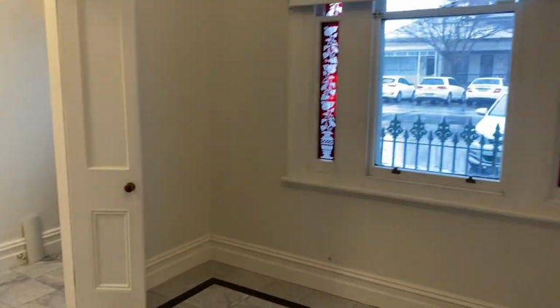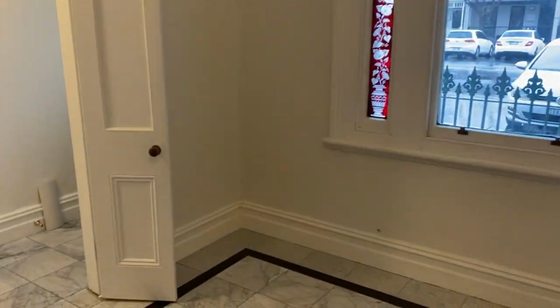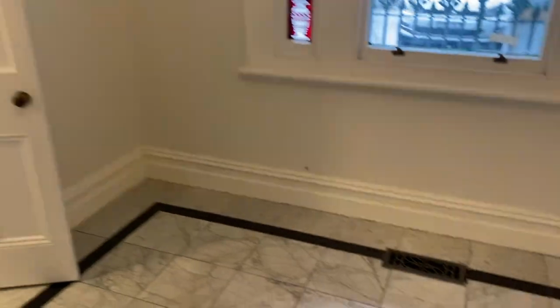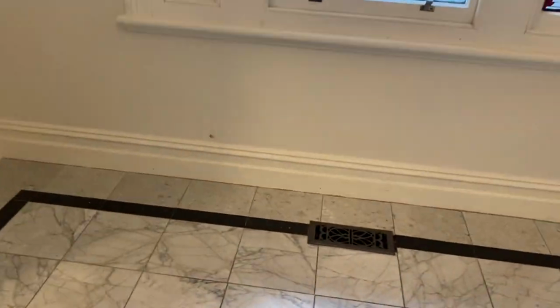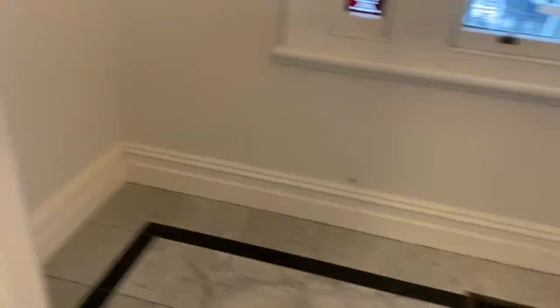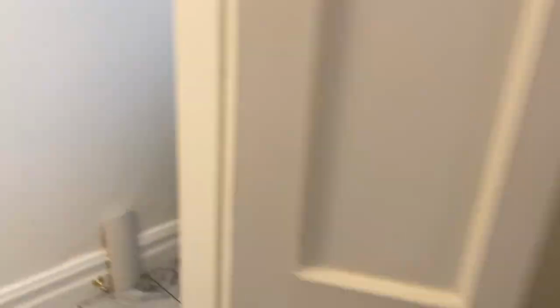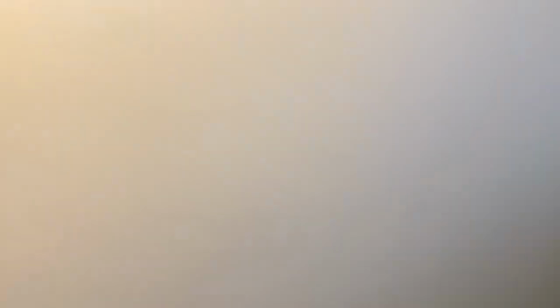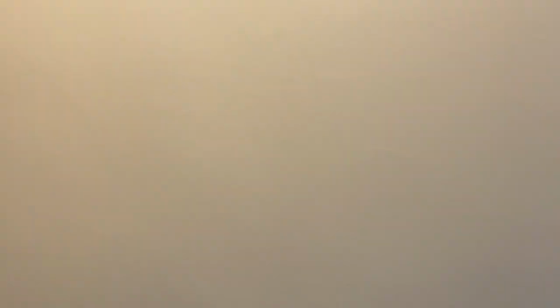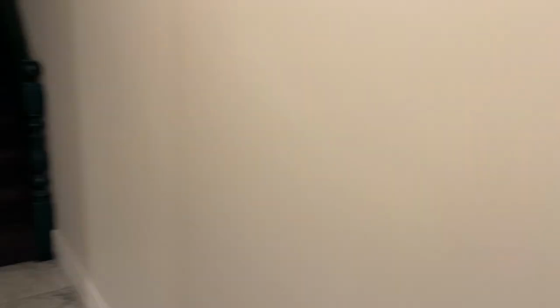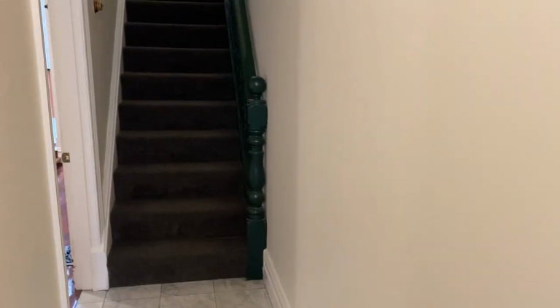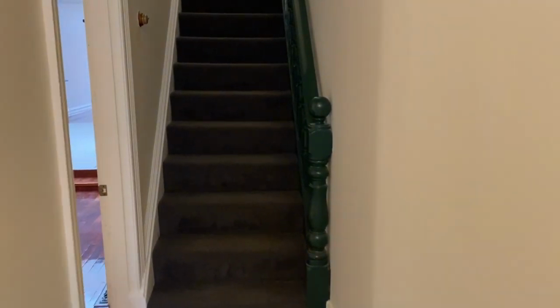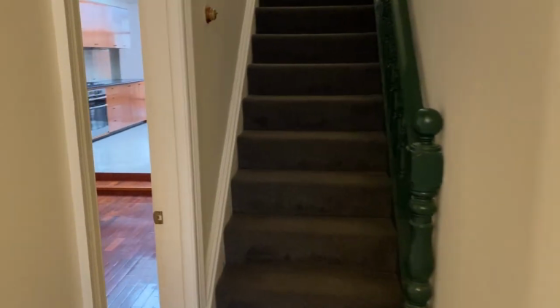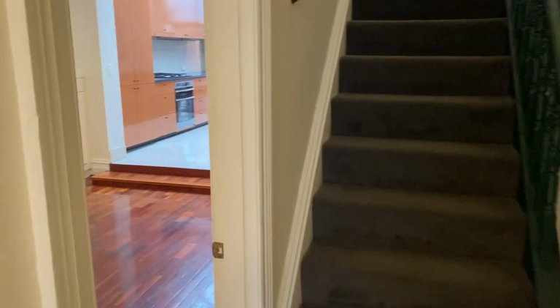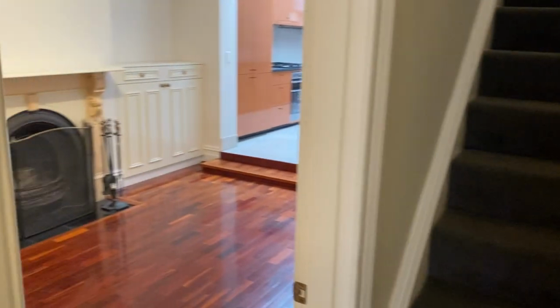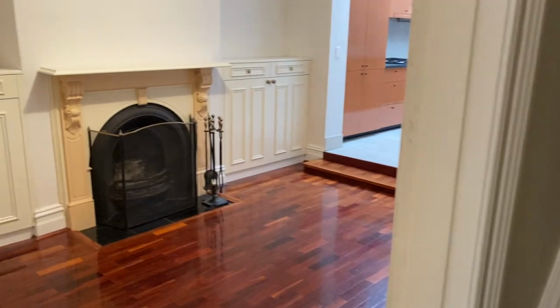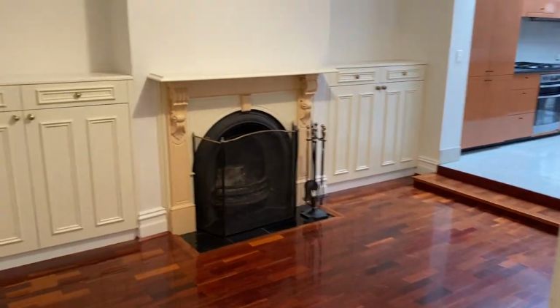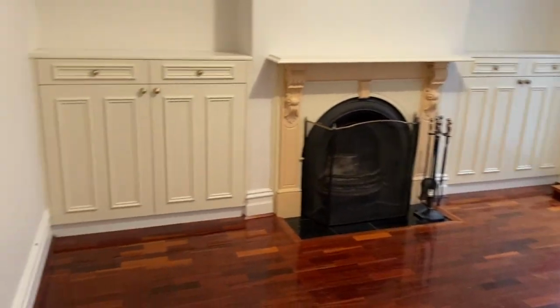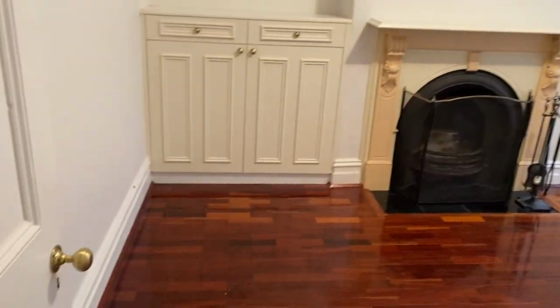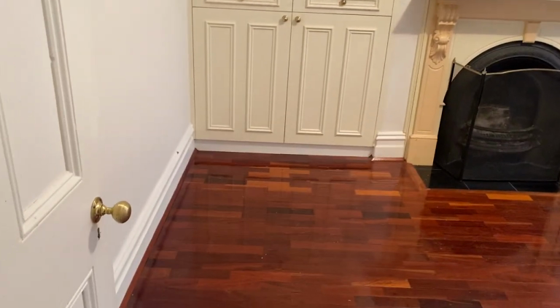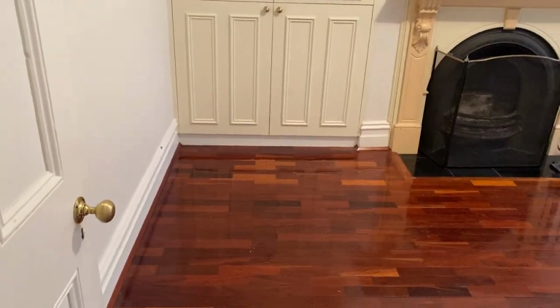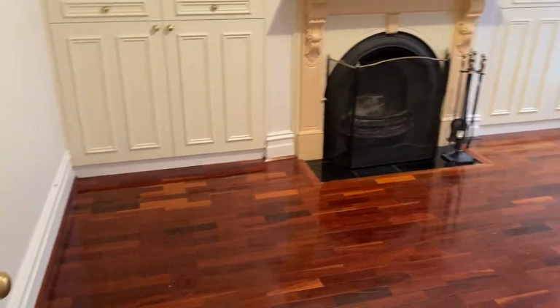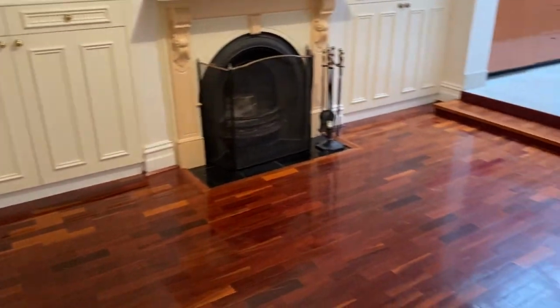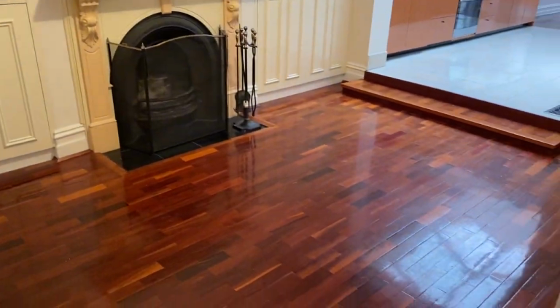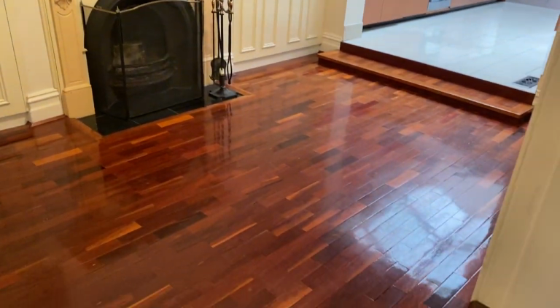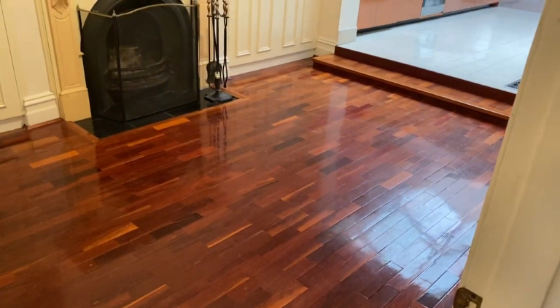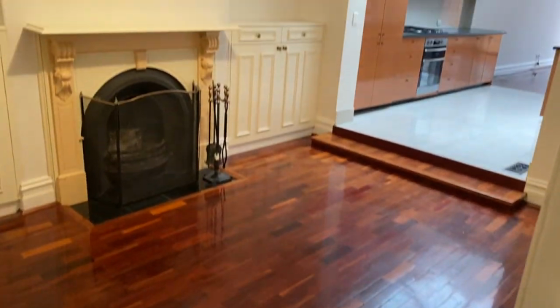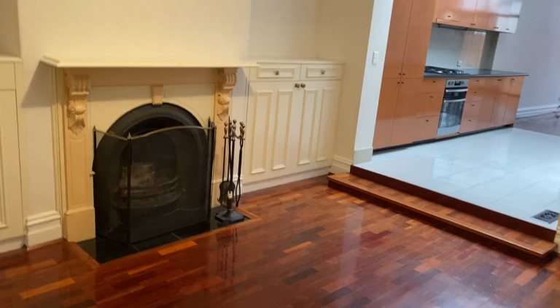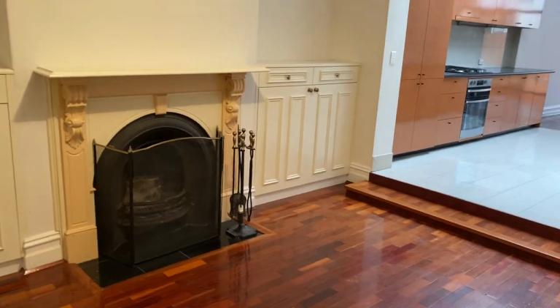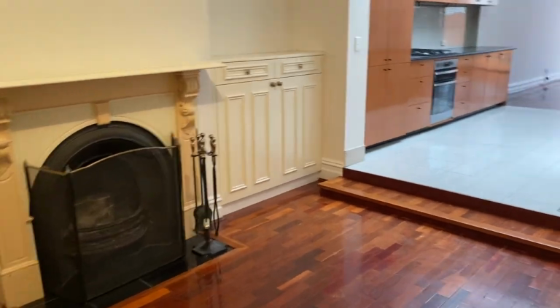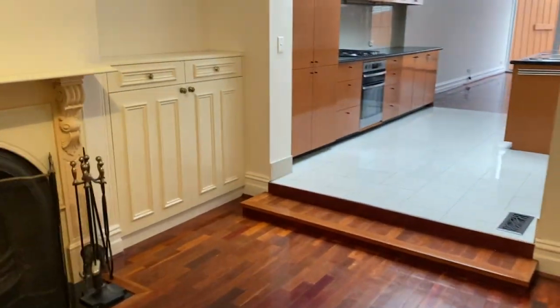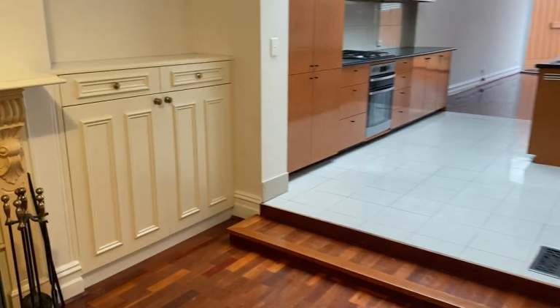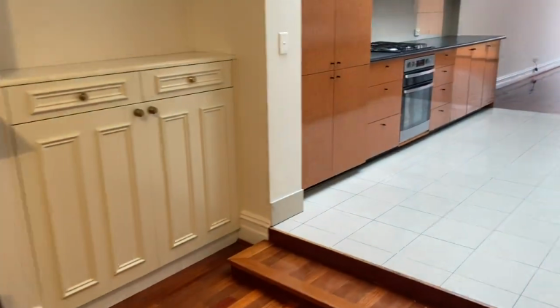The property's got ducted heating throughout, your dining, and there's an ornamental fireplace there. There's also storage.